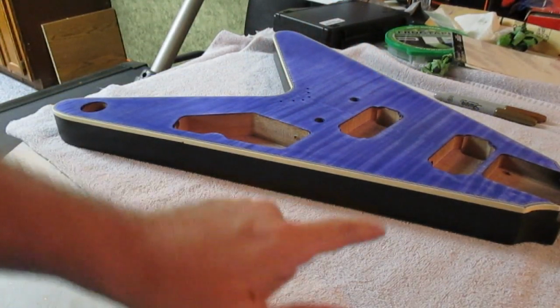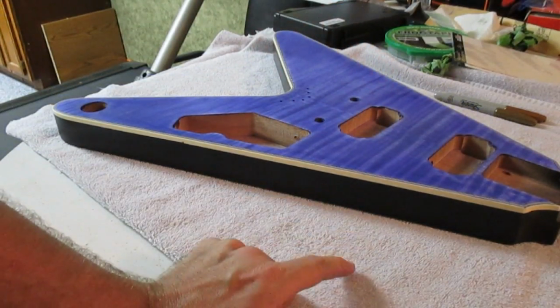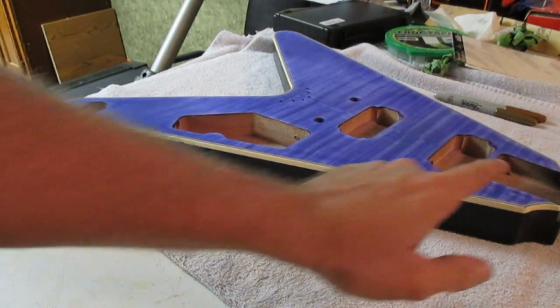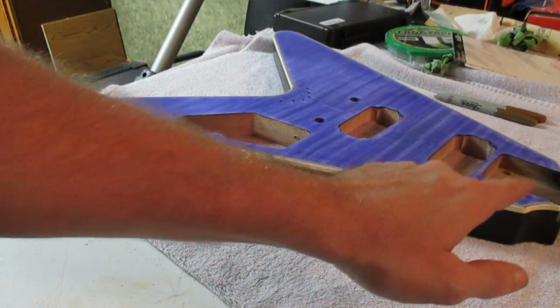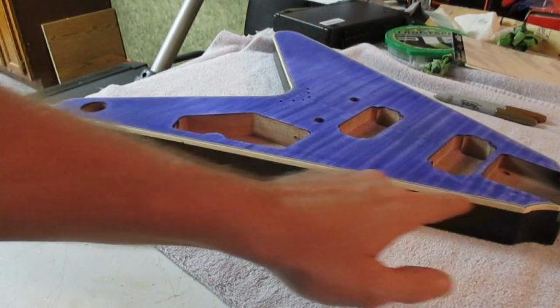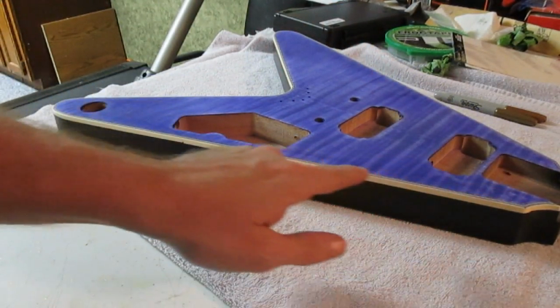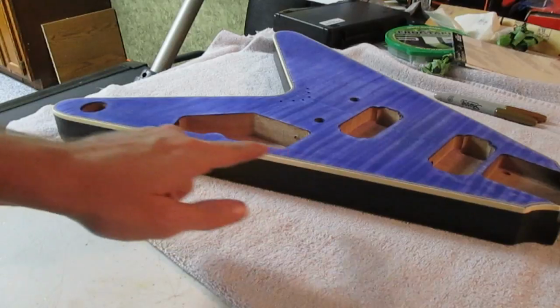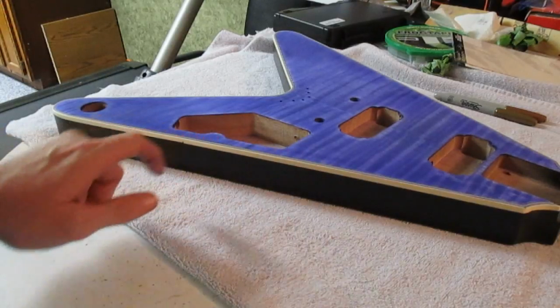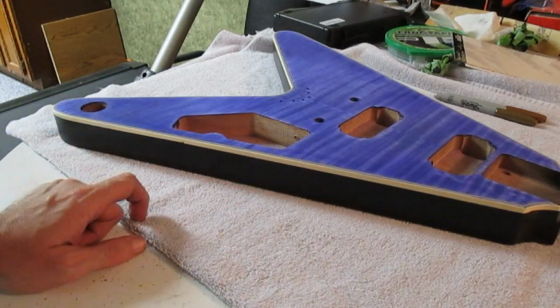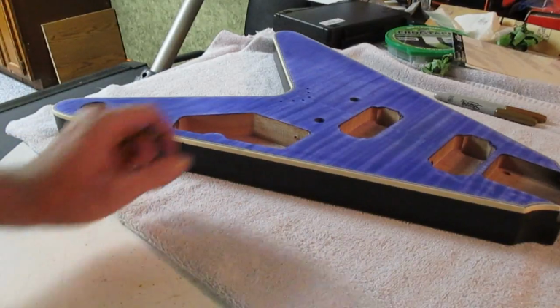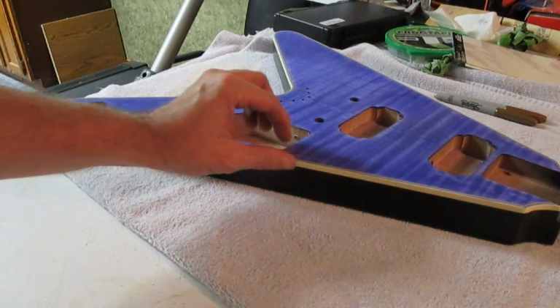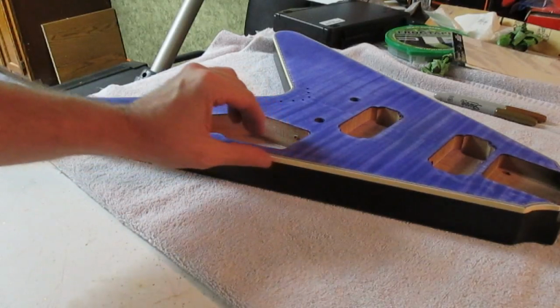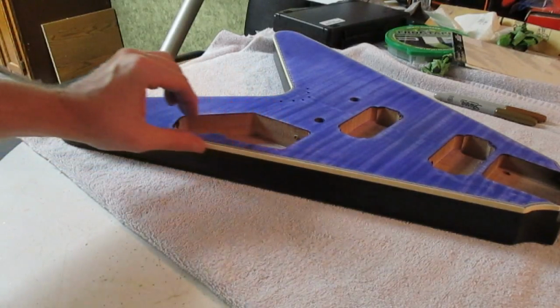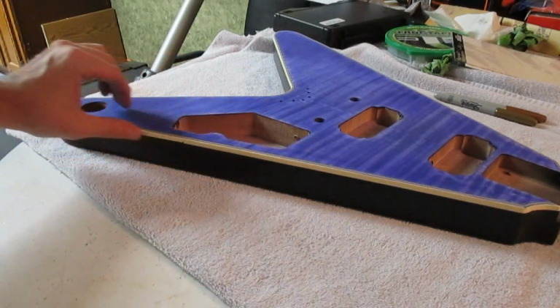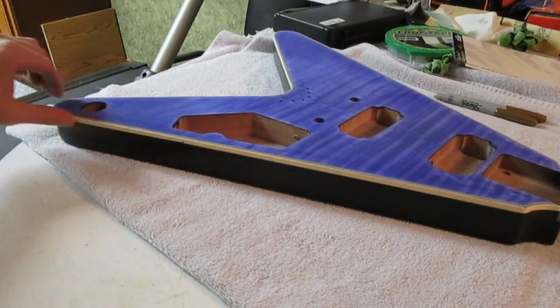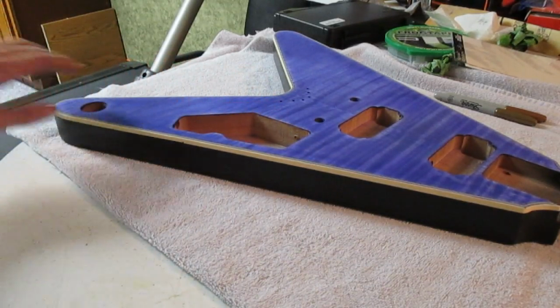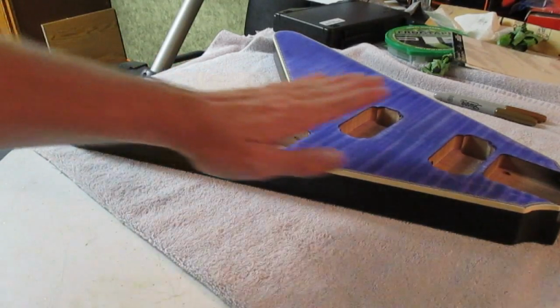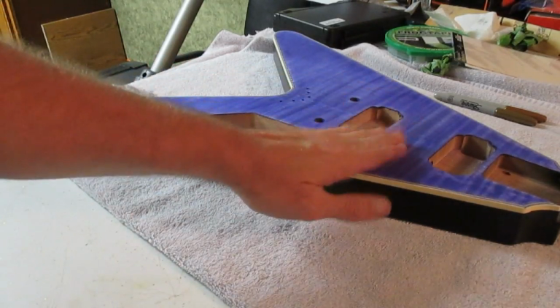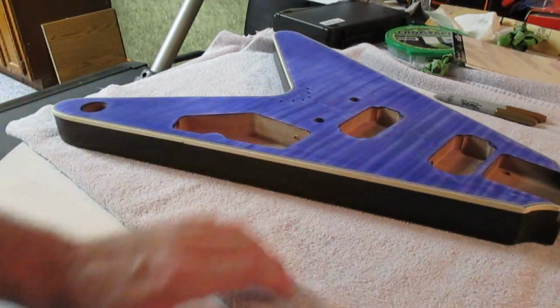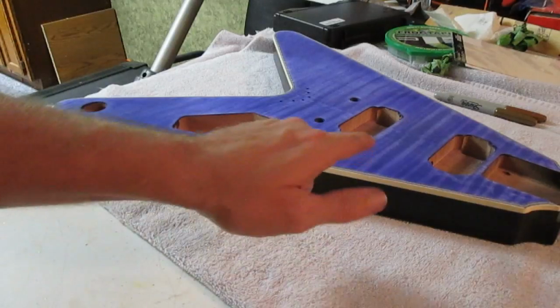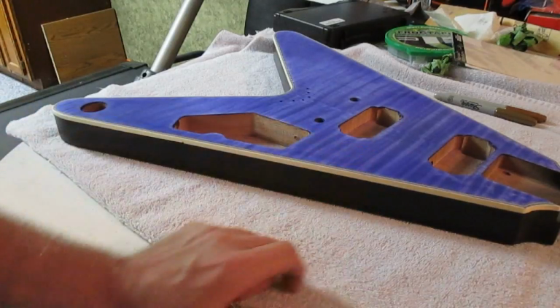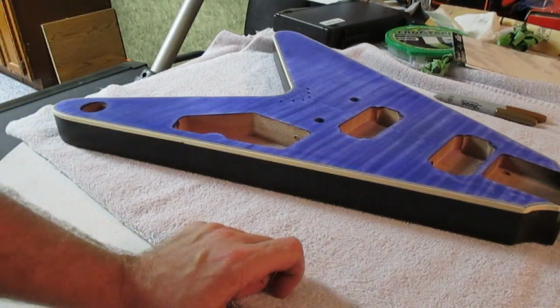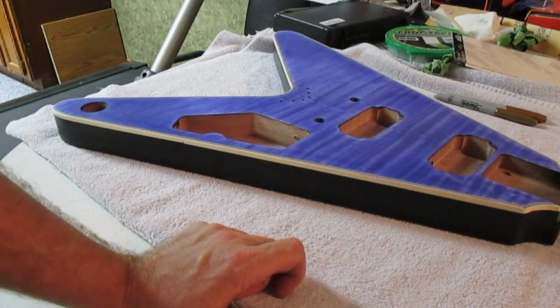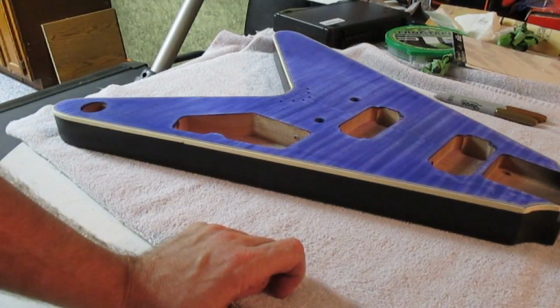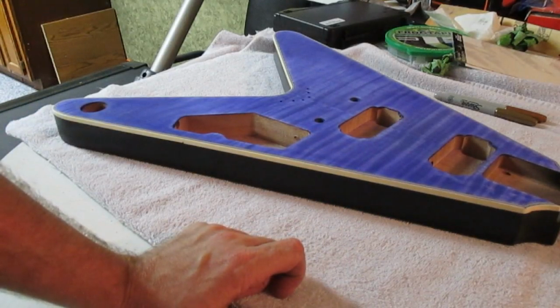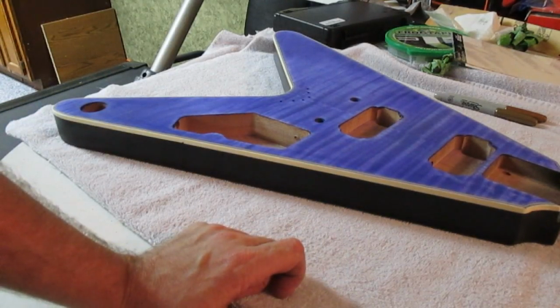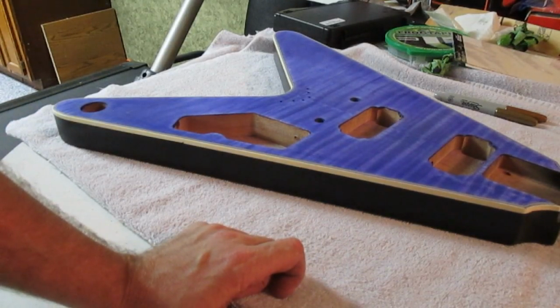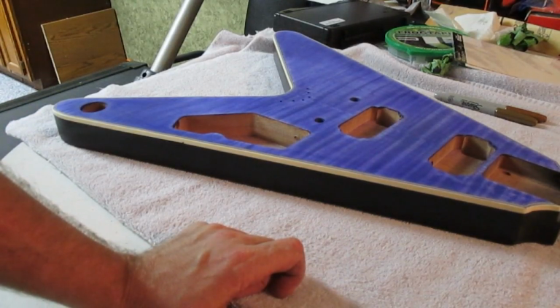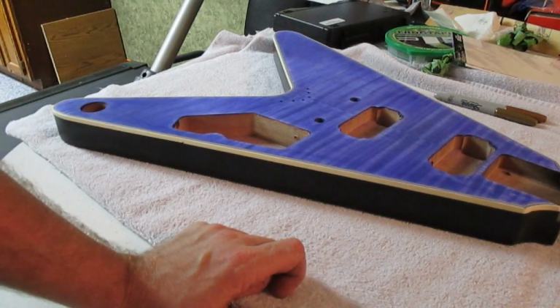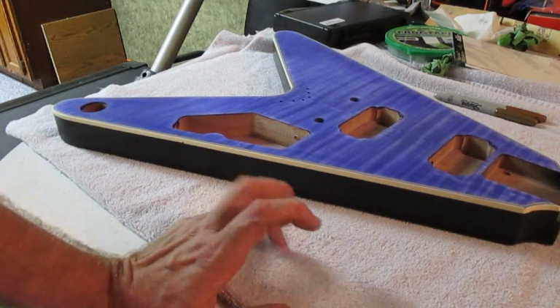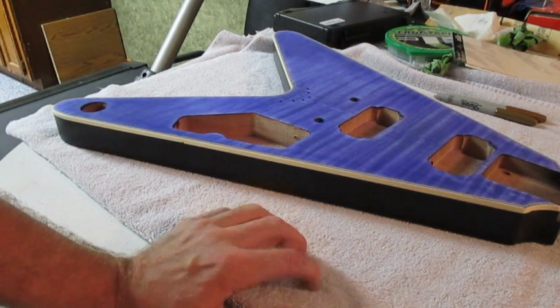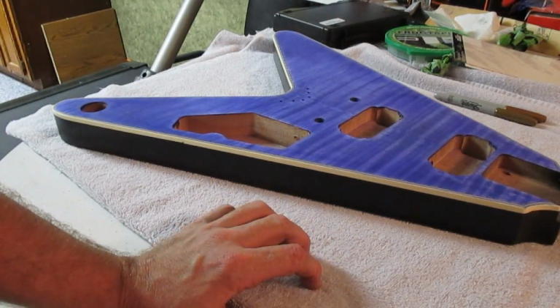Now I'm going to go ahead and tape this off again very carefully, because now I'm going to put a gloss finish on top. I'll go ahead and get that started.